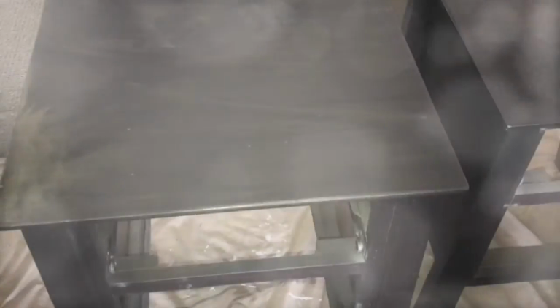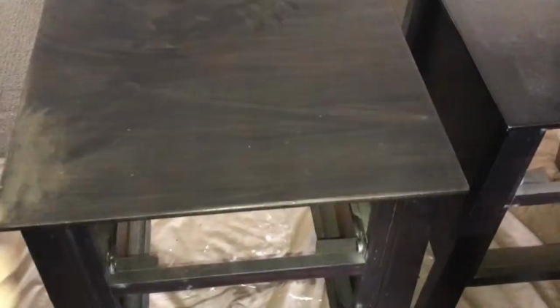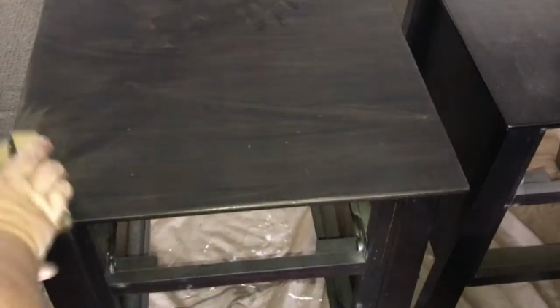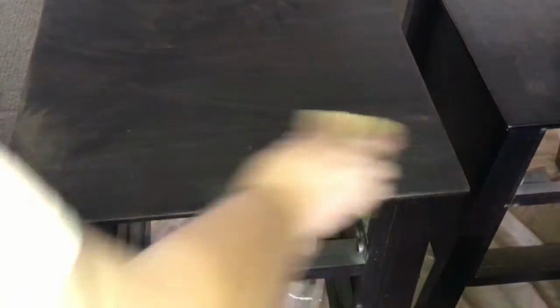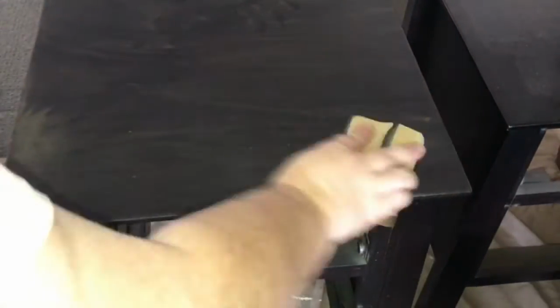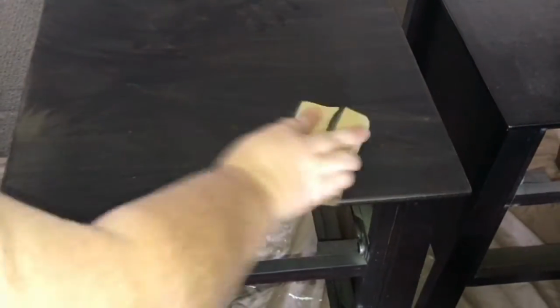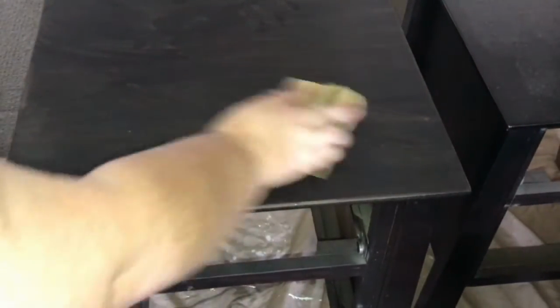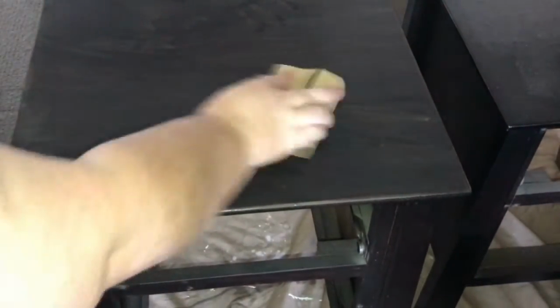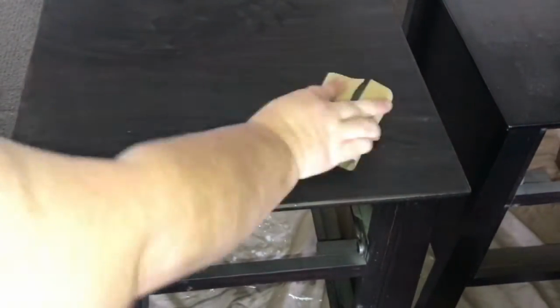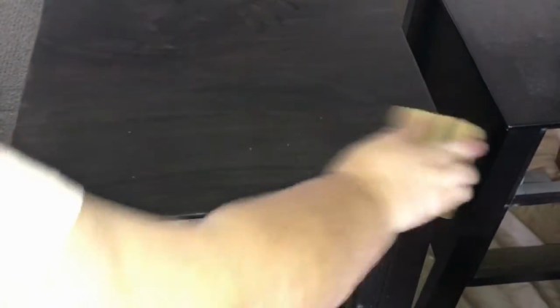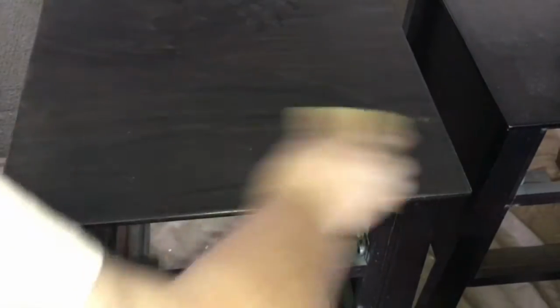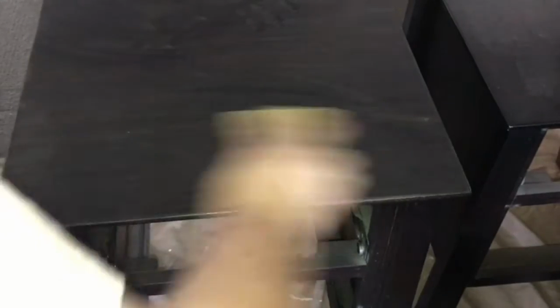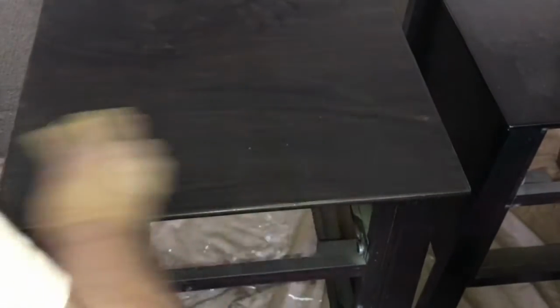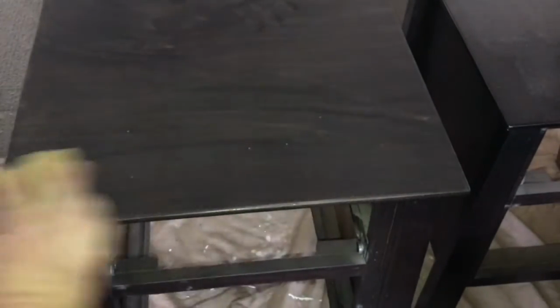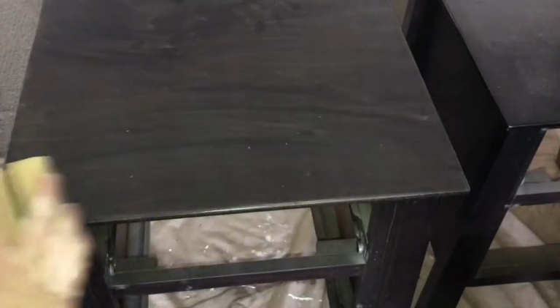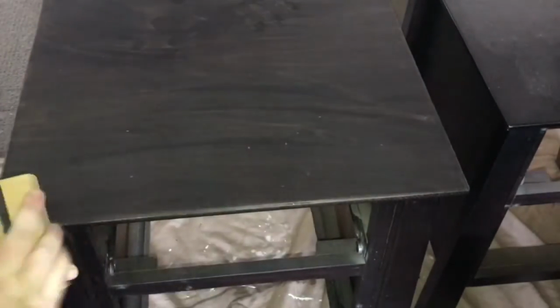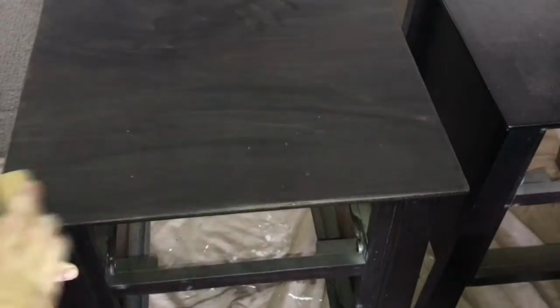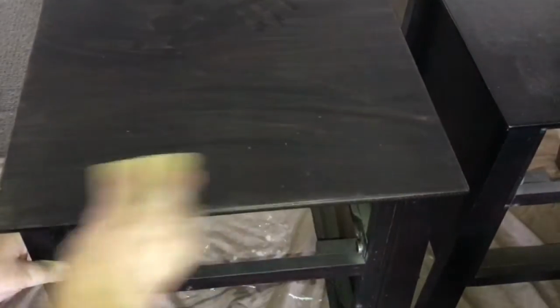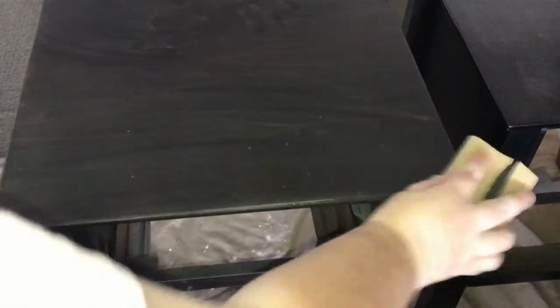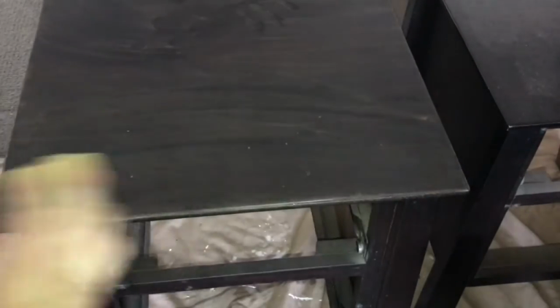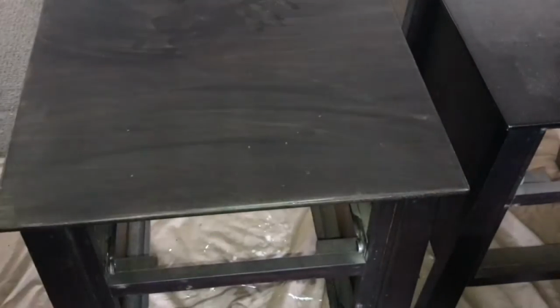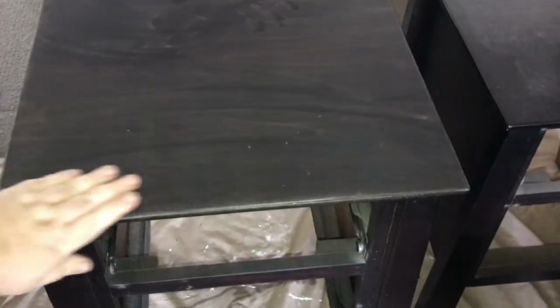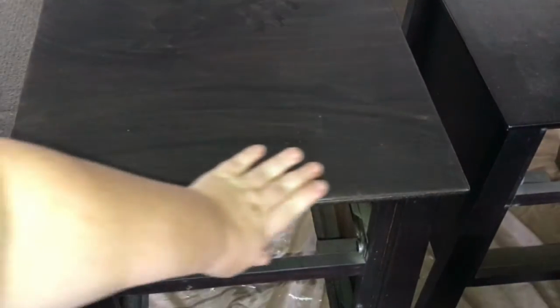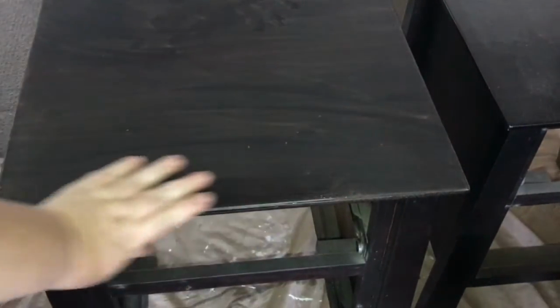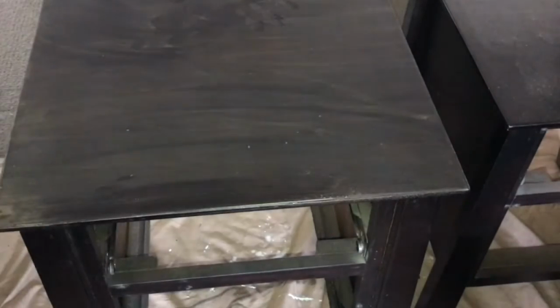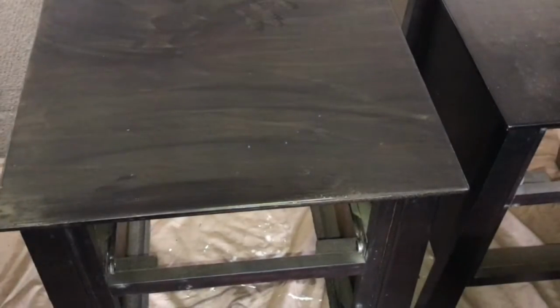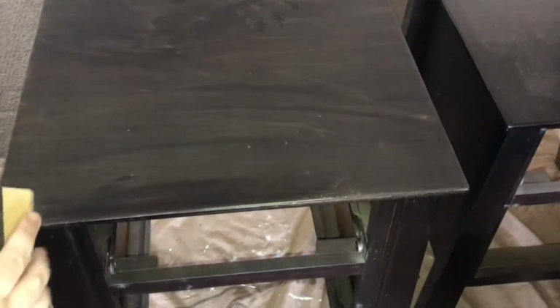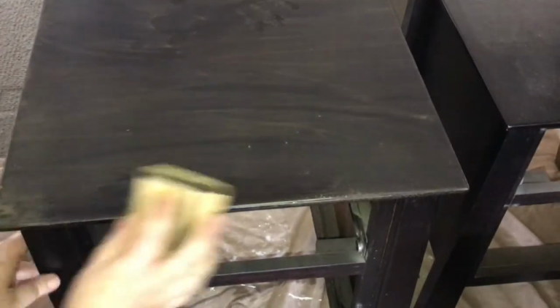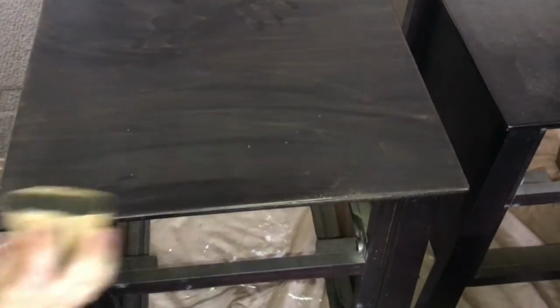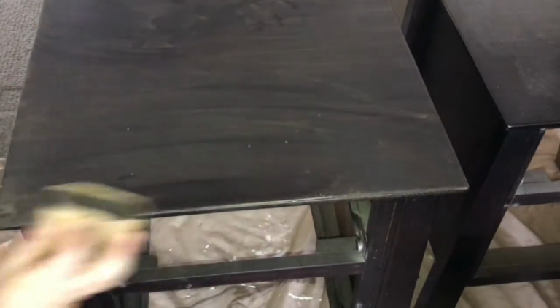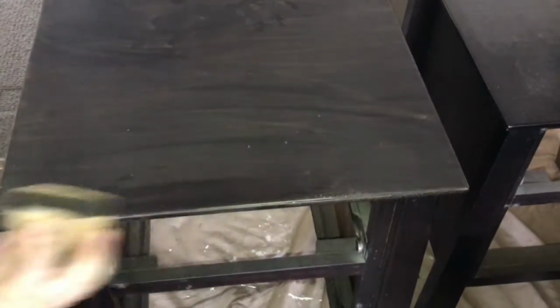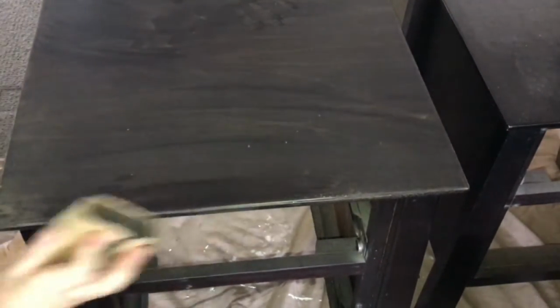First I'm going to give these a quick sand — just a quick hand sand using 120 grit paper — mainly because there's just a few surface scratches on these over time. I did that to both the tables.